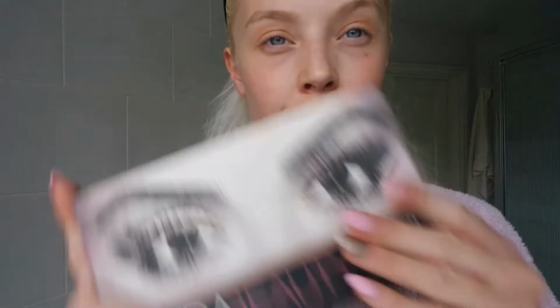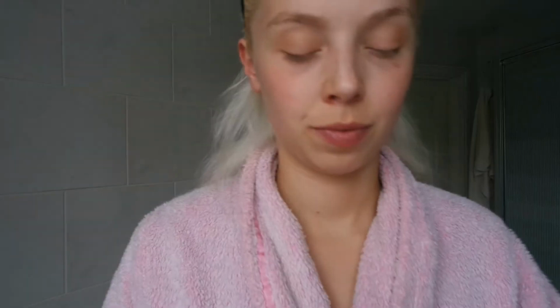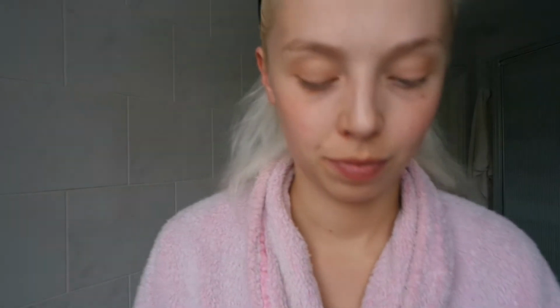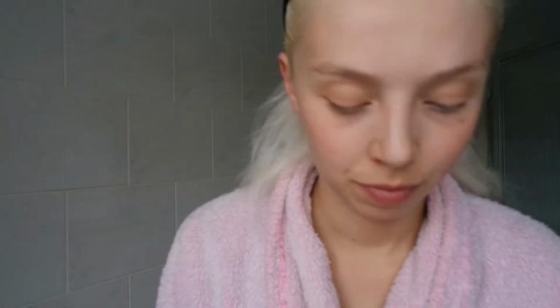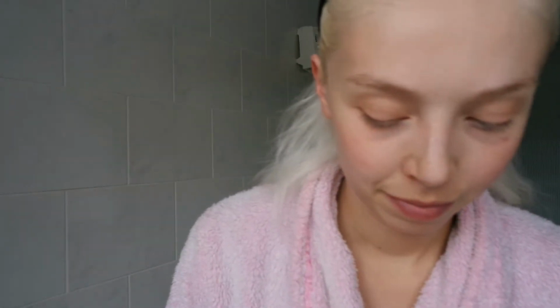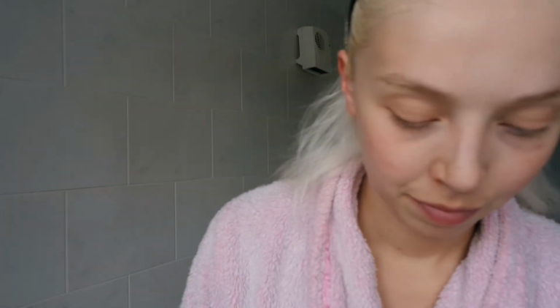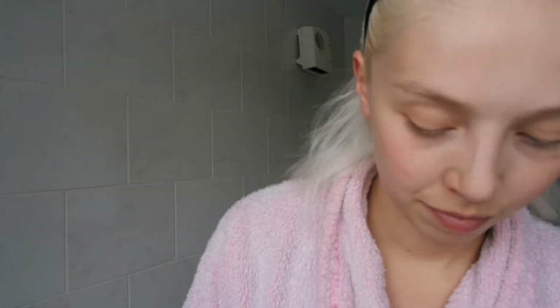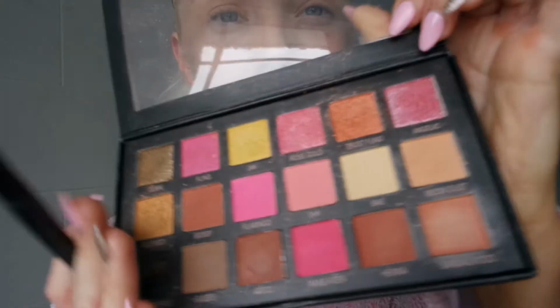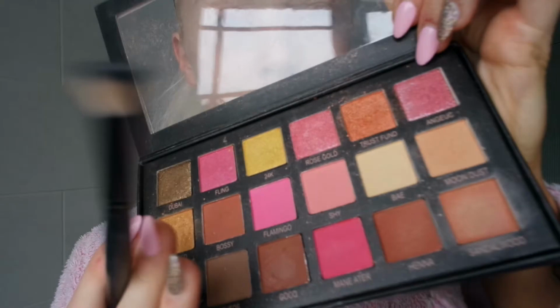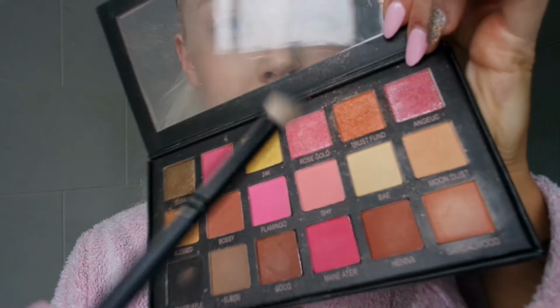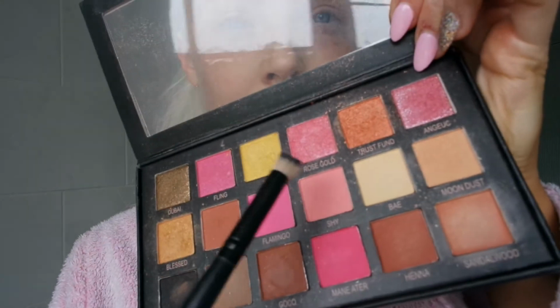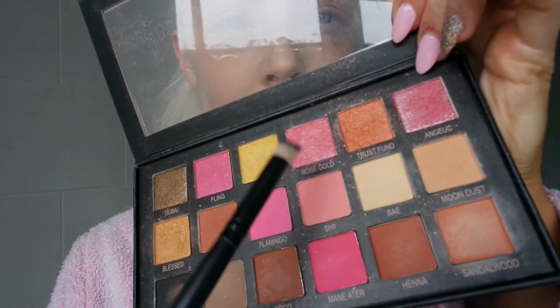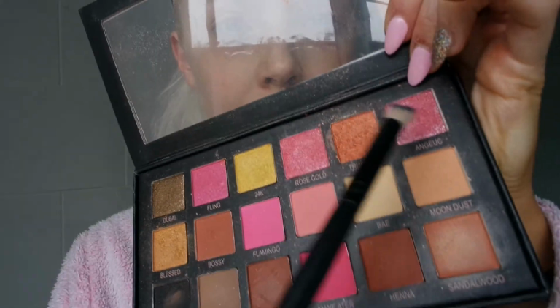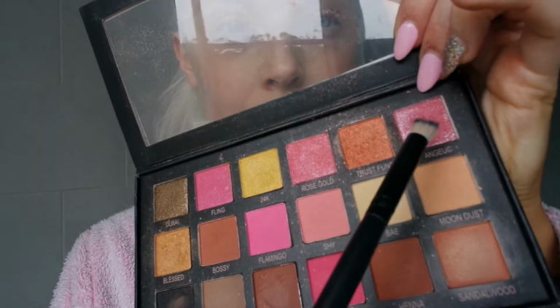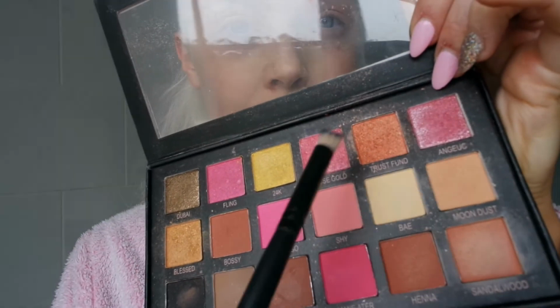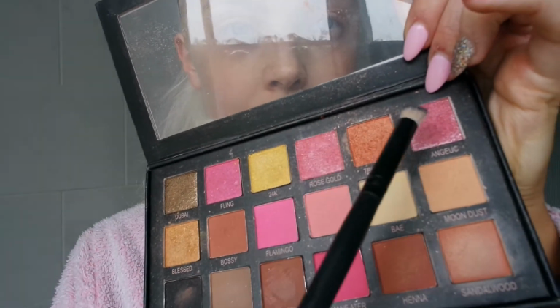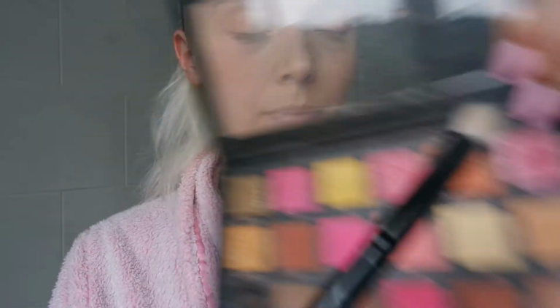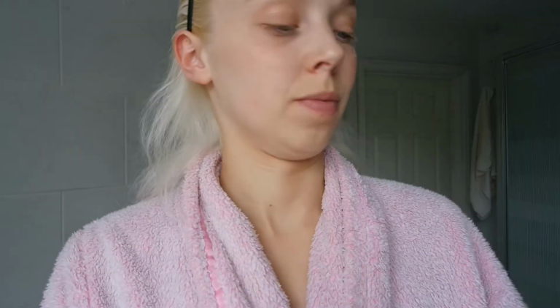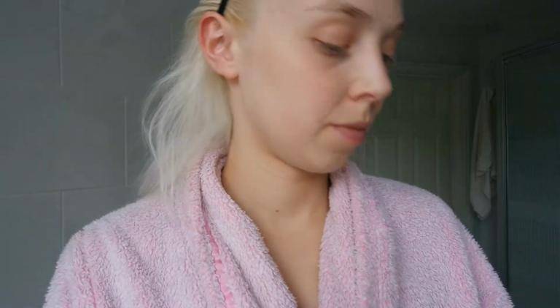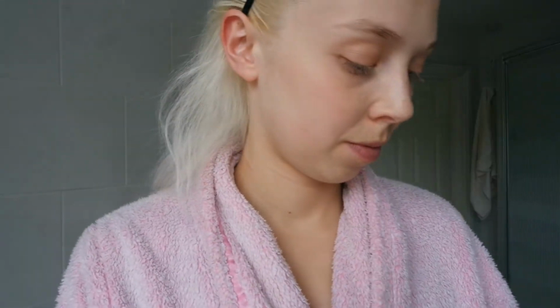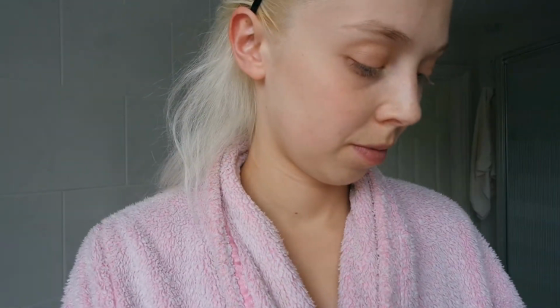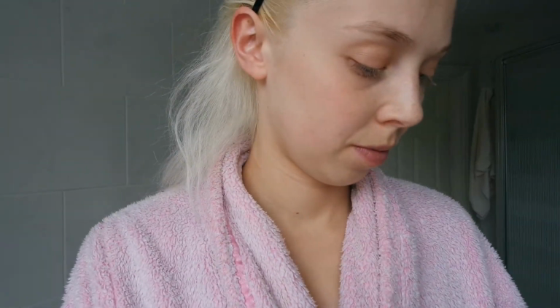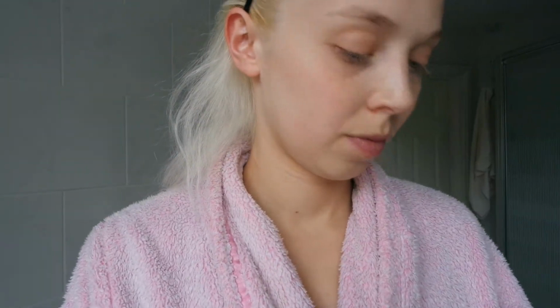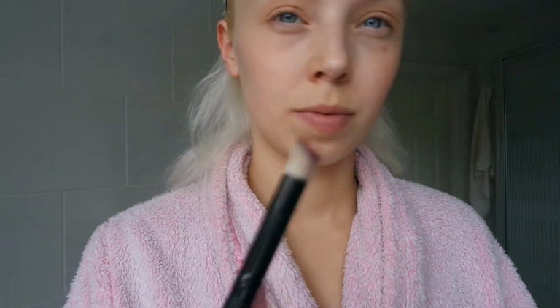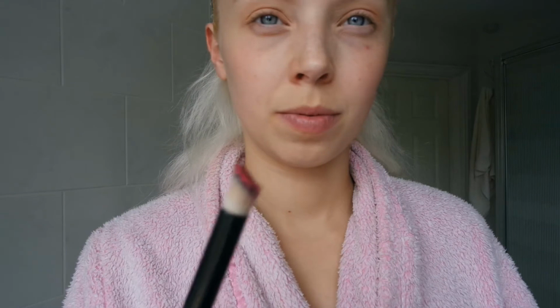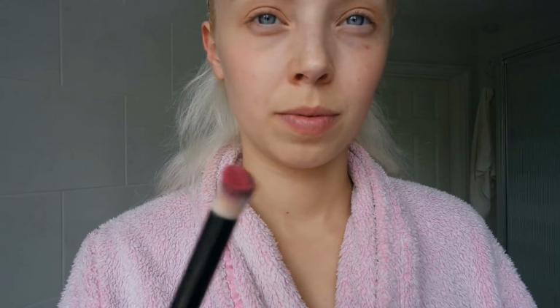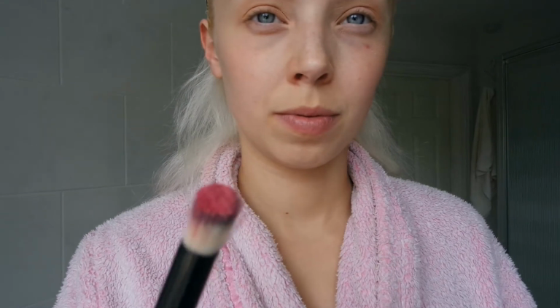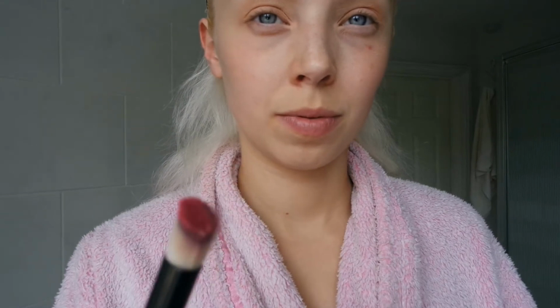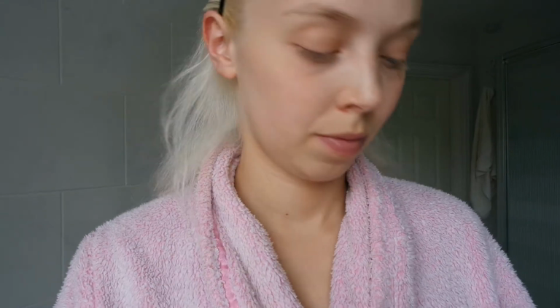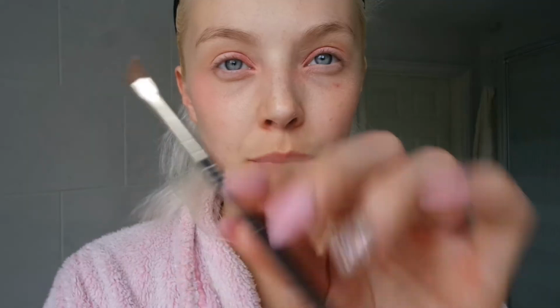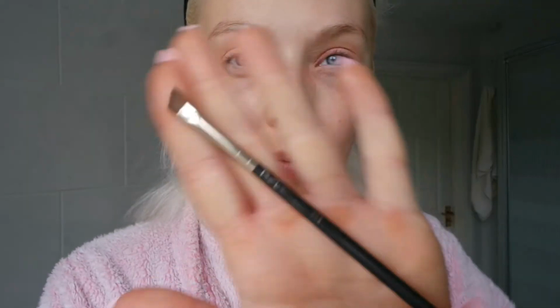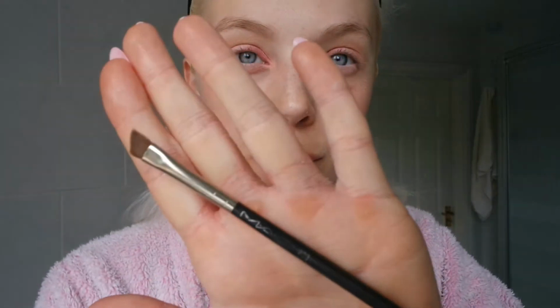Next I use the Huda Beauty palette — I really like this one at the minute. My sister got me this. I'm using the two glittery pinks because I'm going for a very pink vibe. I changed my brush again for this.